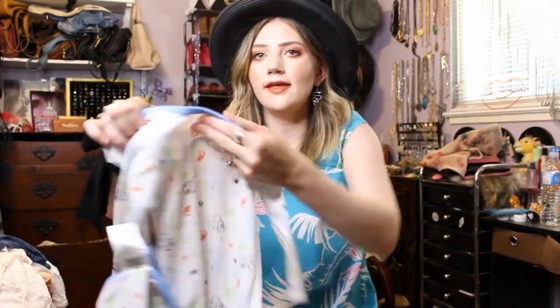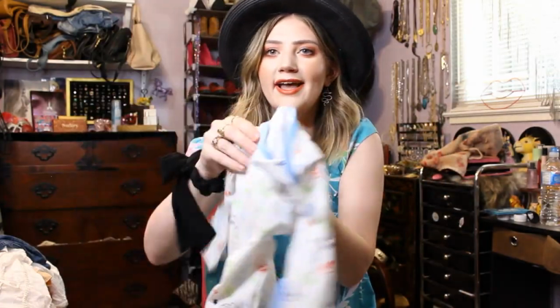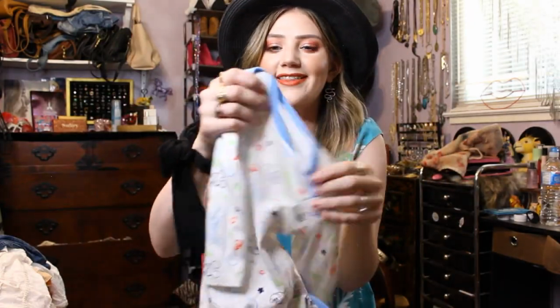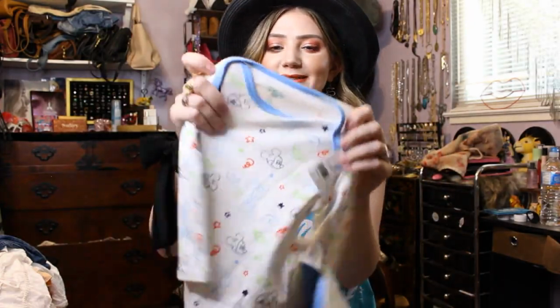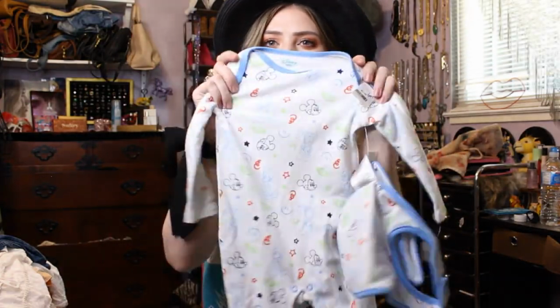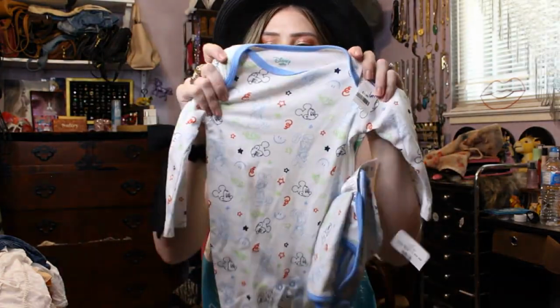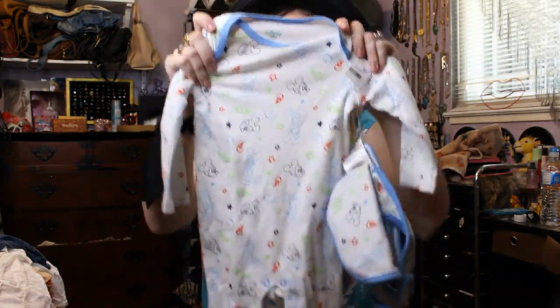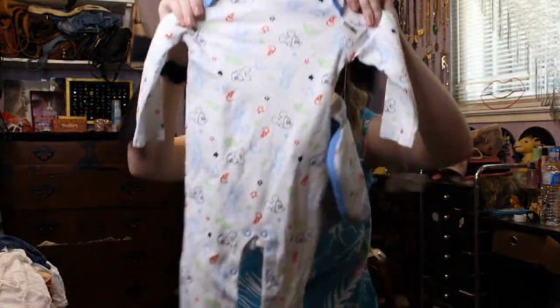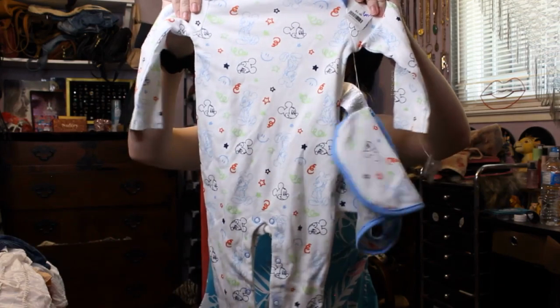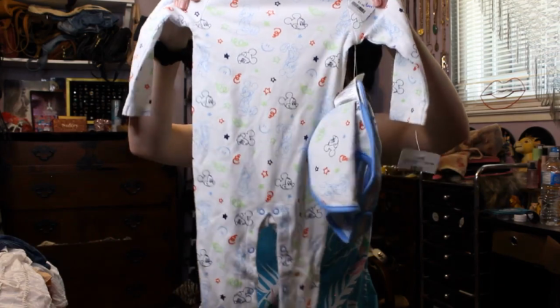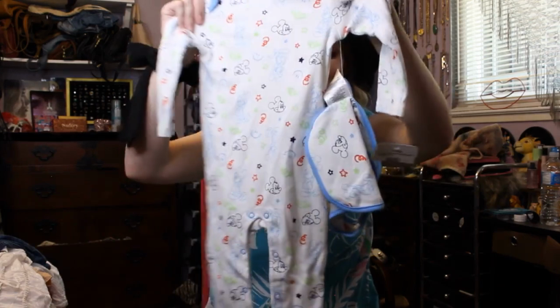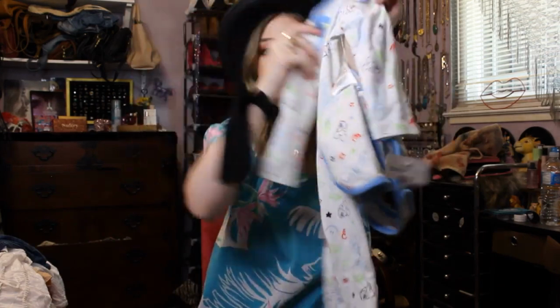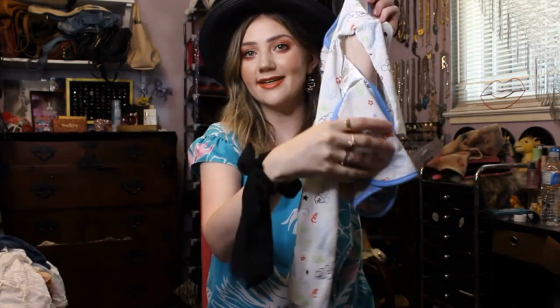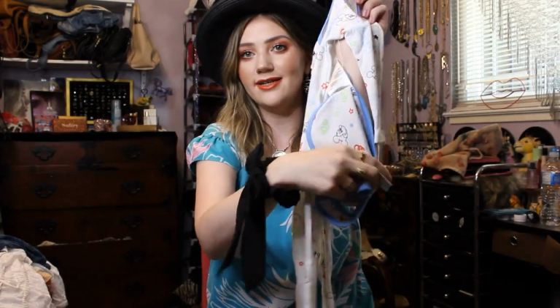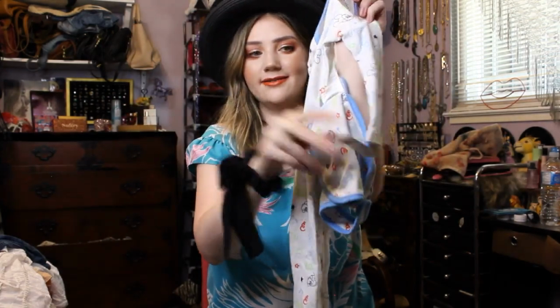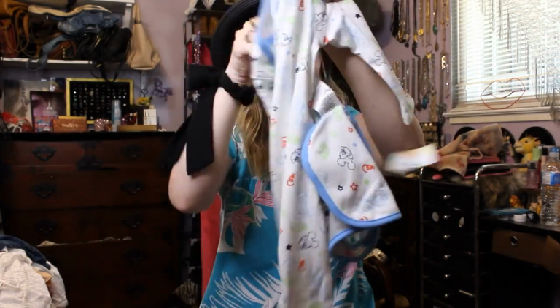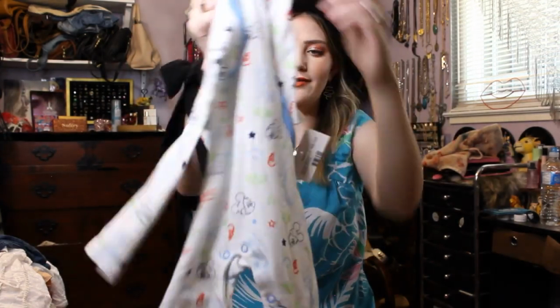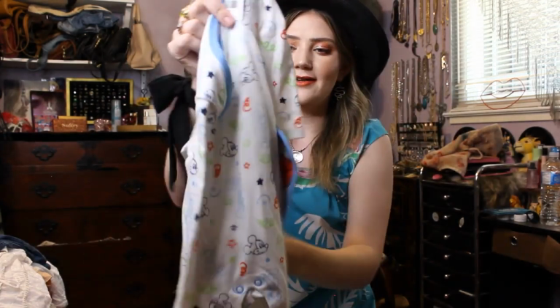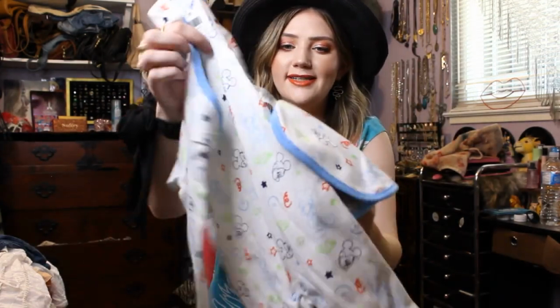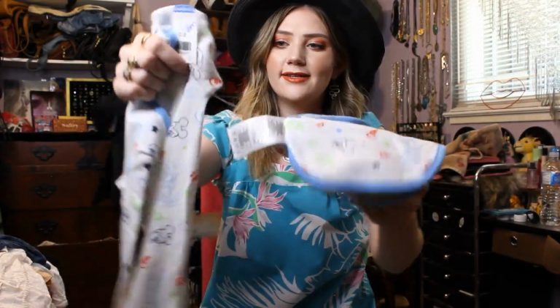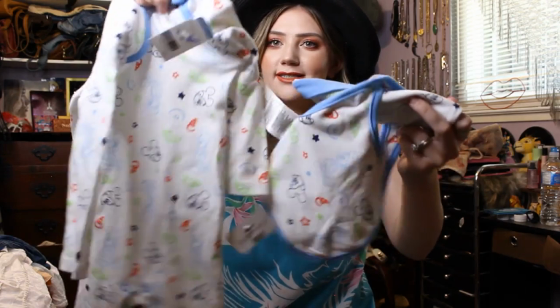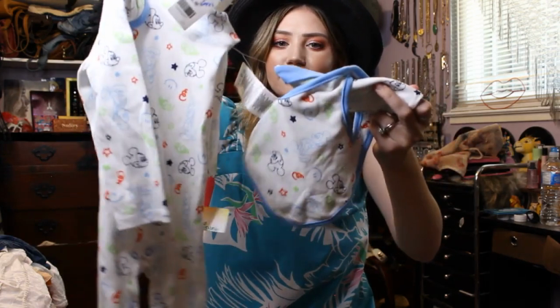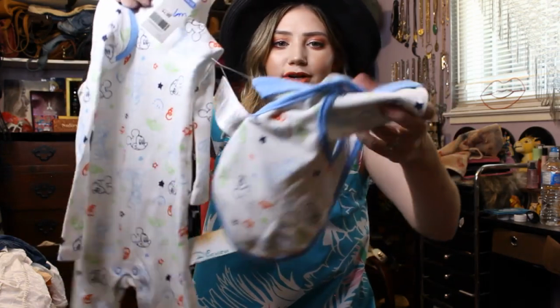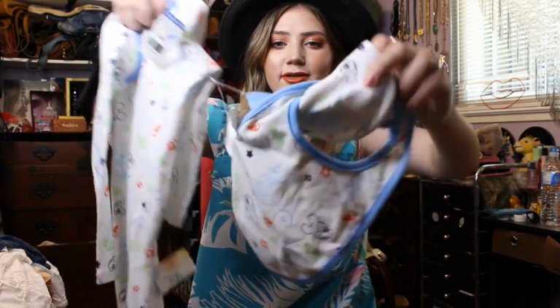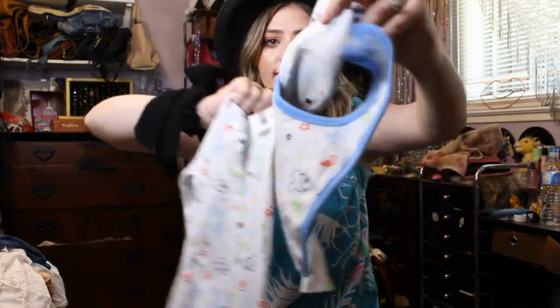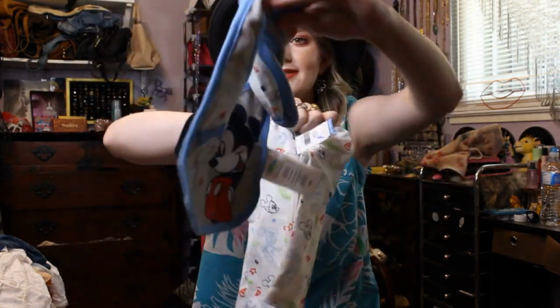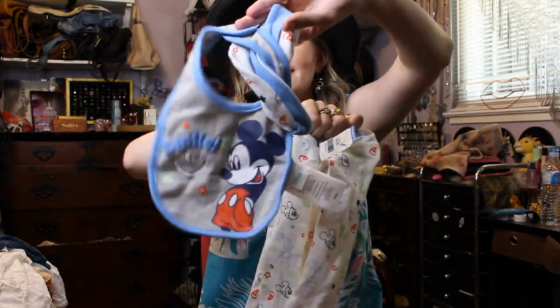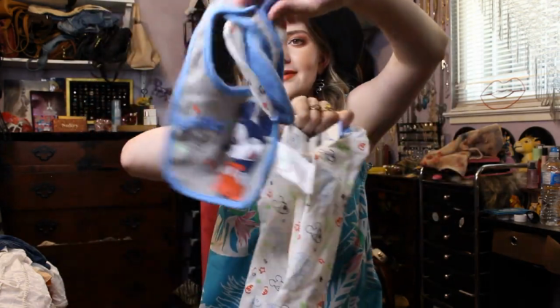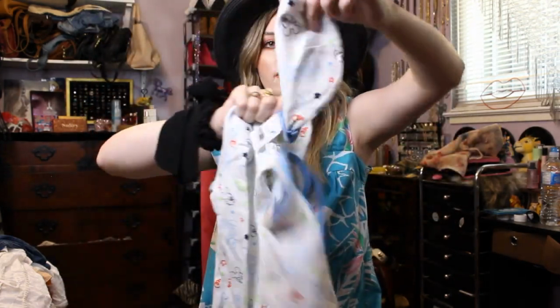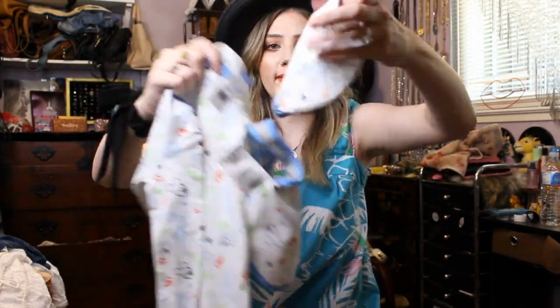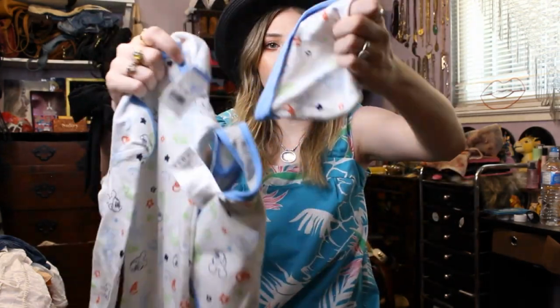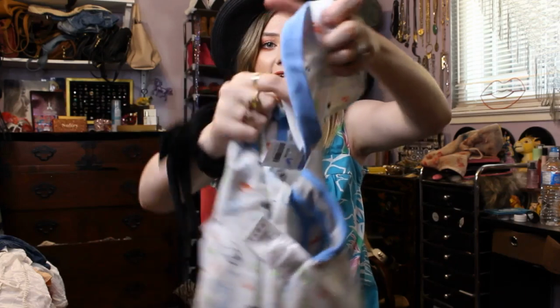Then I got this little Mickey Mouse set that still has the tags on it. This is for Grayson obviously. It's this little sleeper and a bib and a hat. Oh my god, it's so cute.